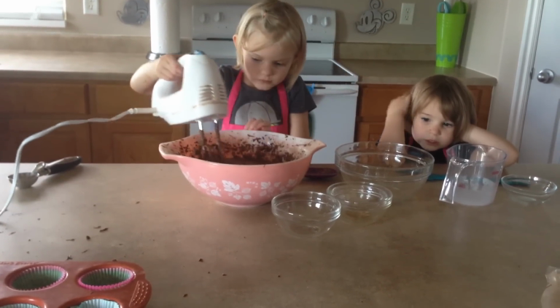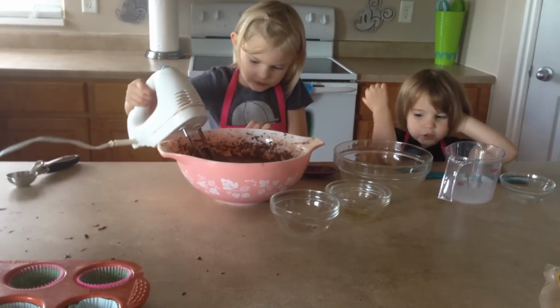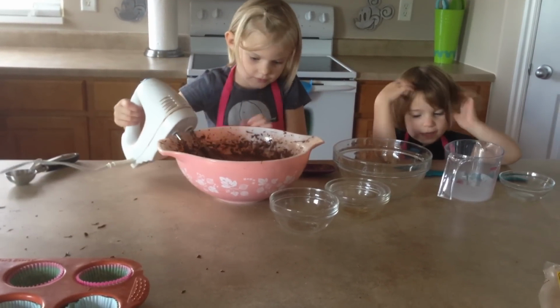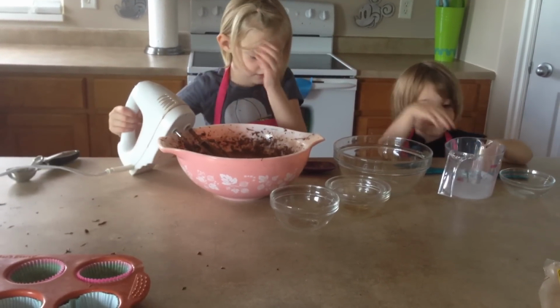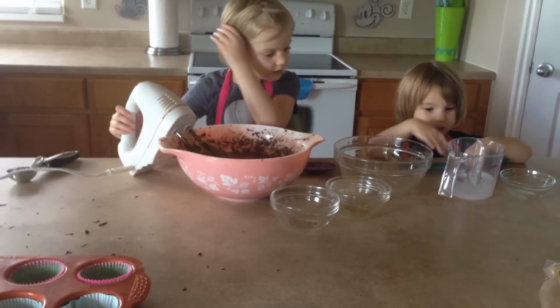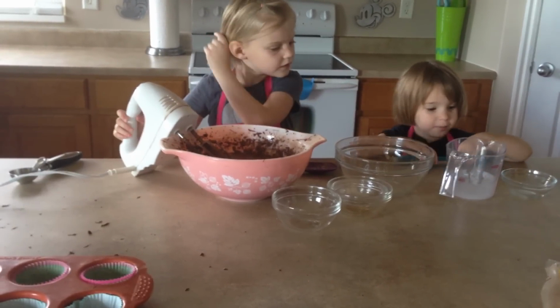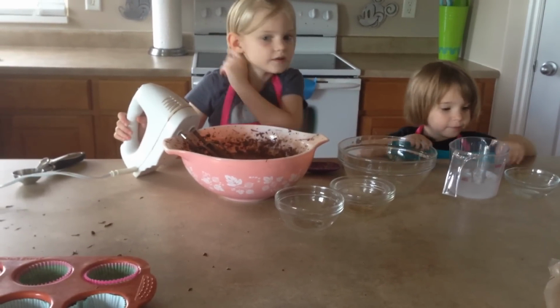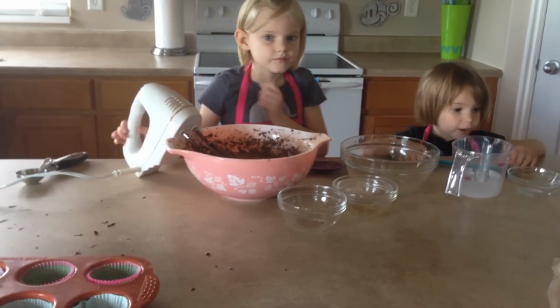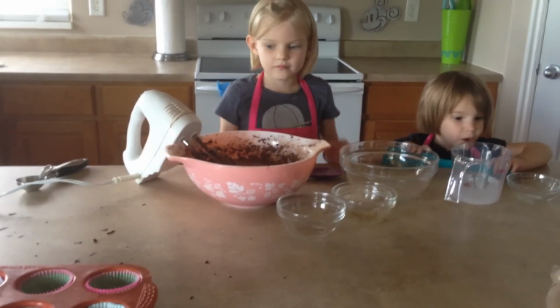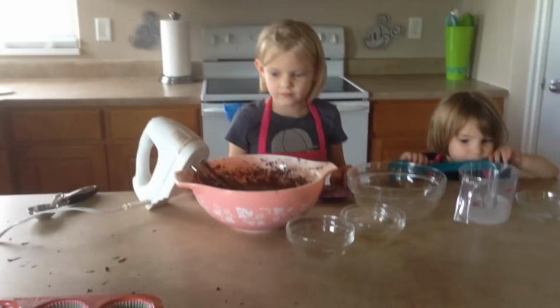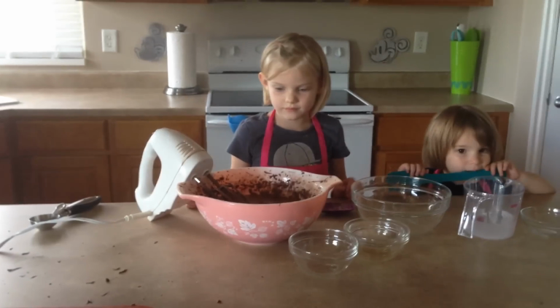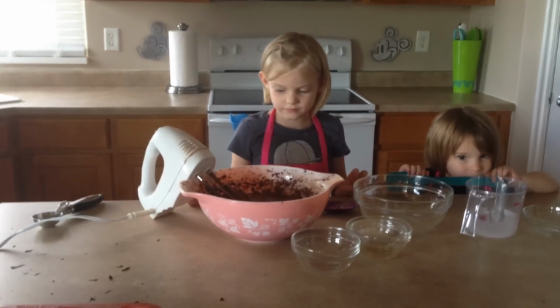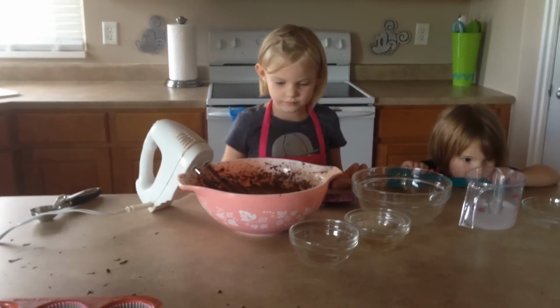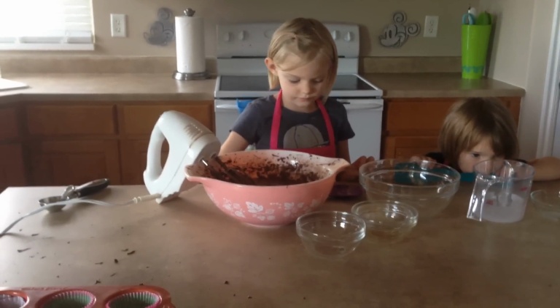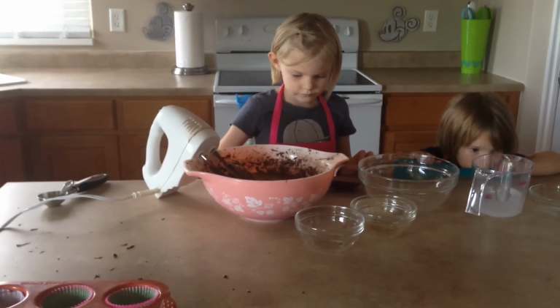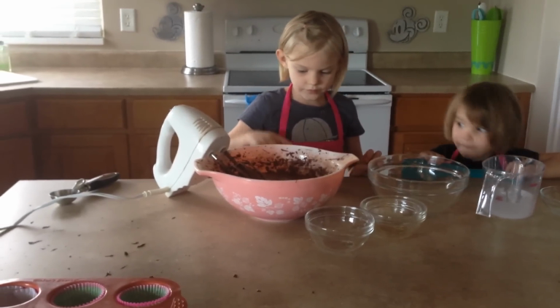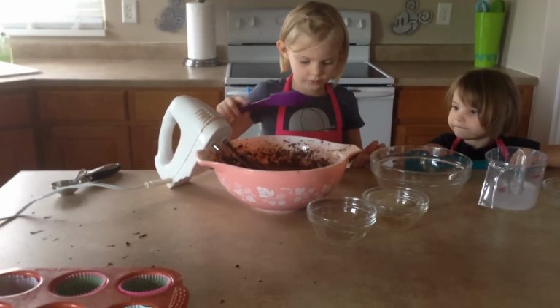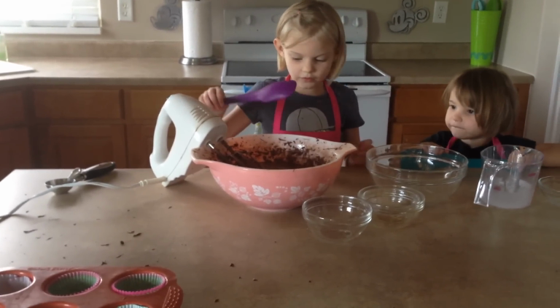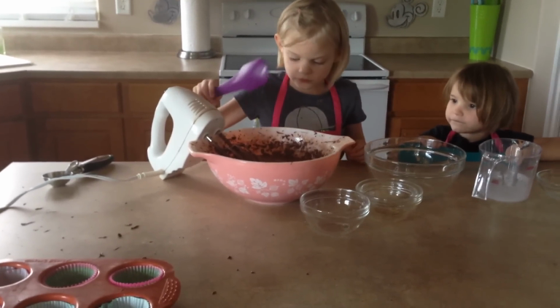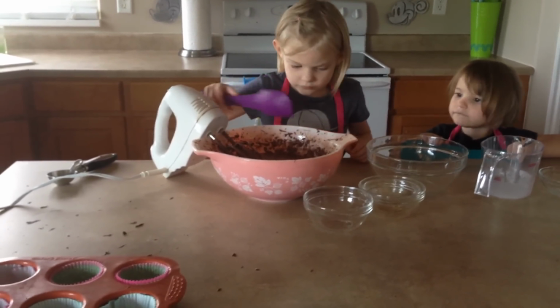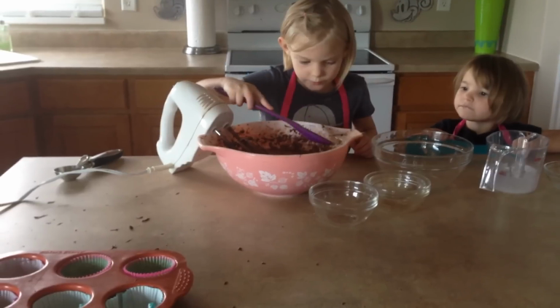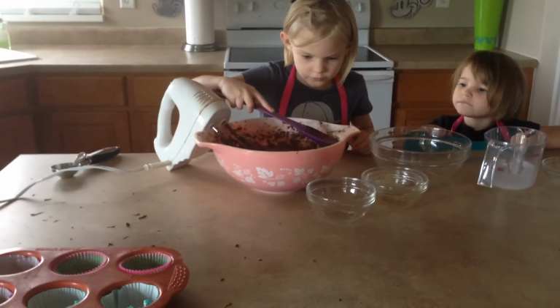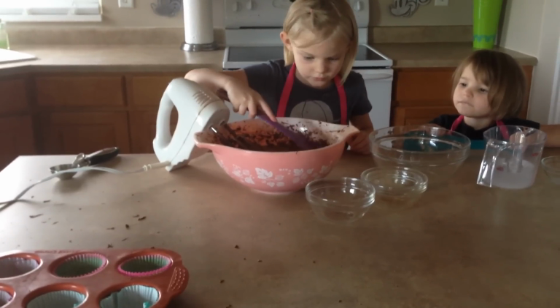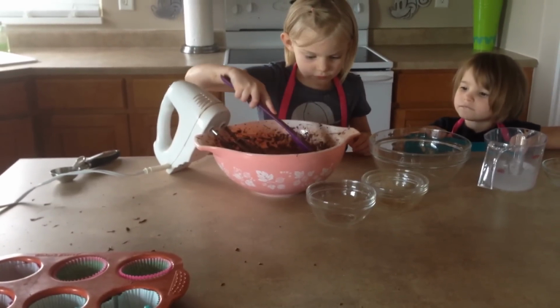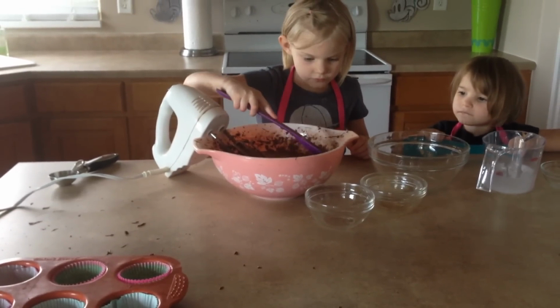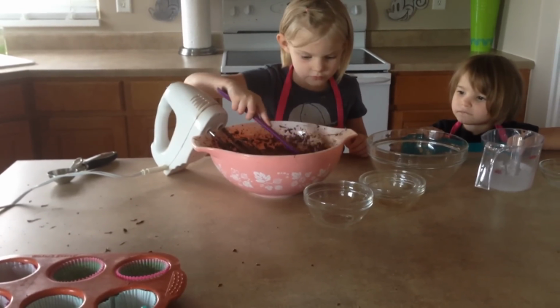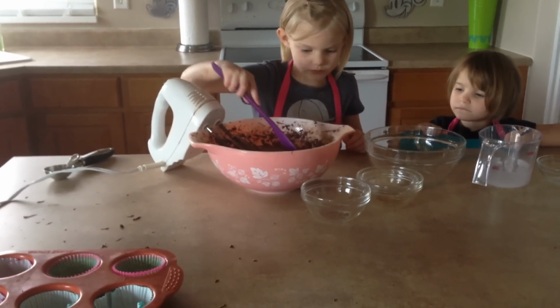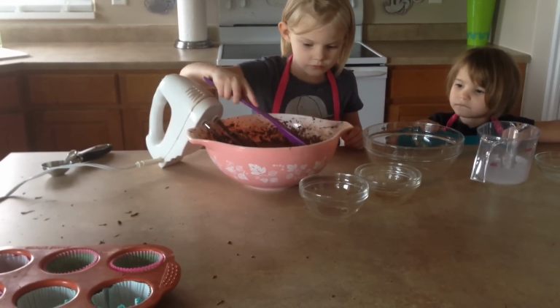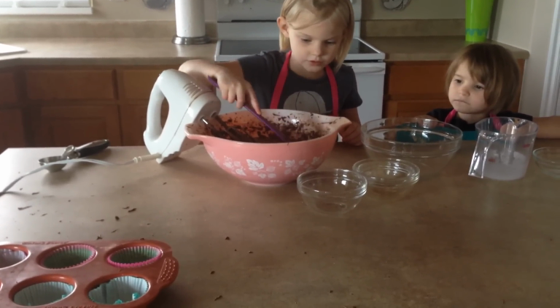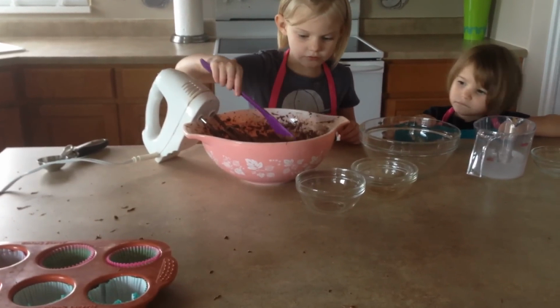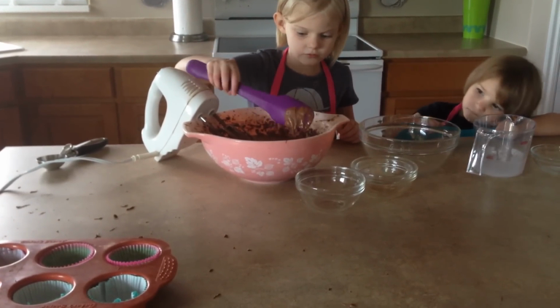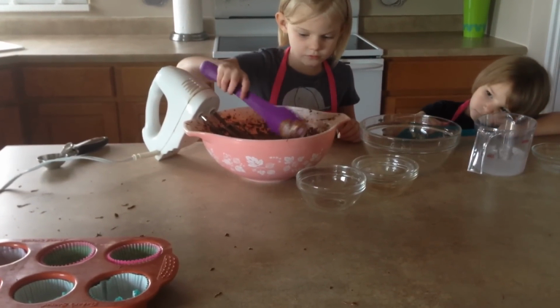It's going everywhere. Now you scrape the bowl with your spatula. Make sure it's all mixed in.